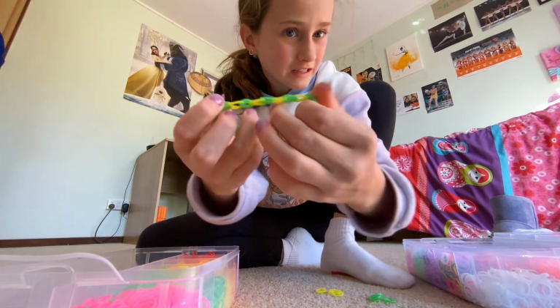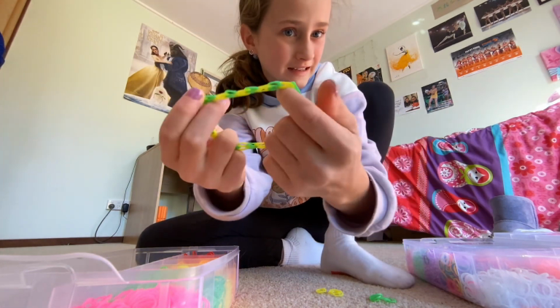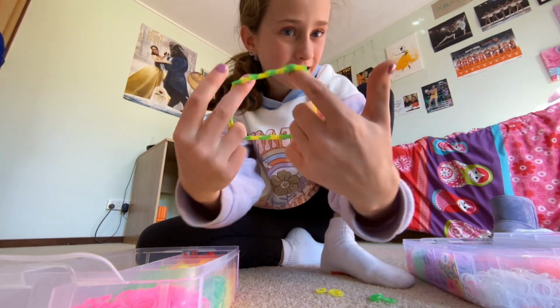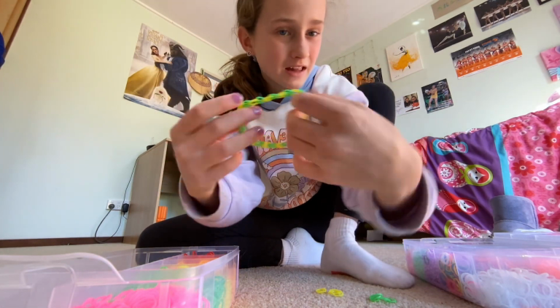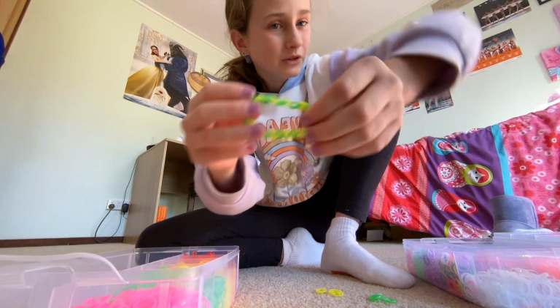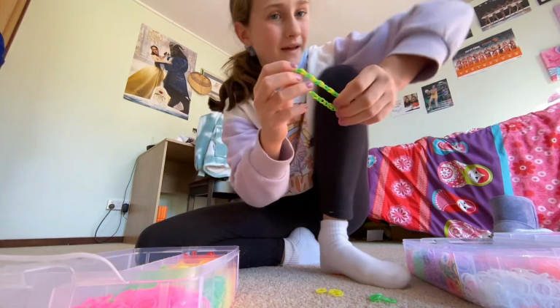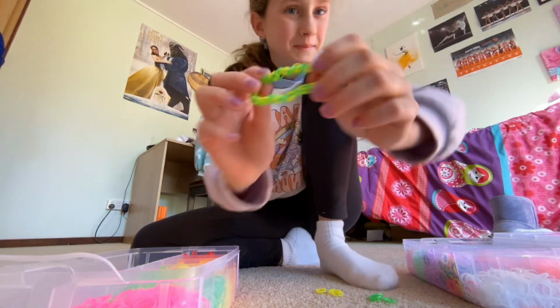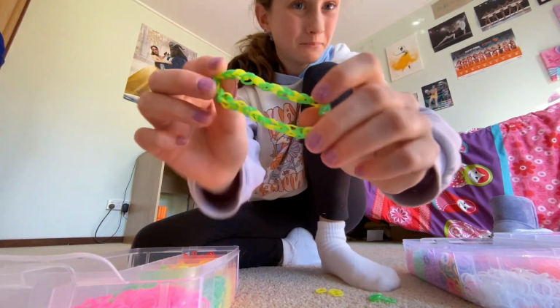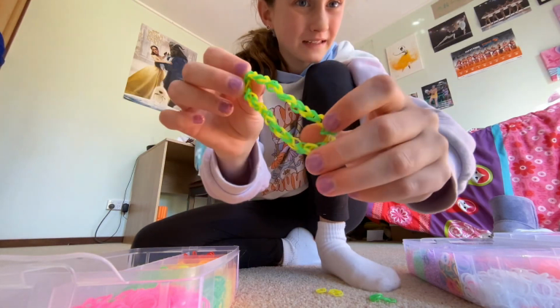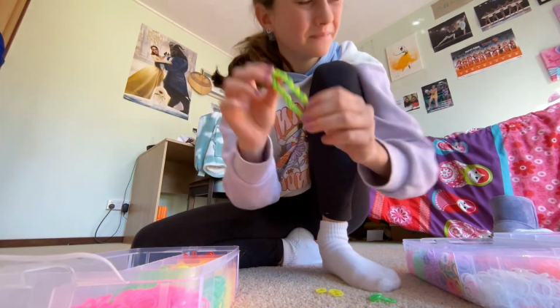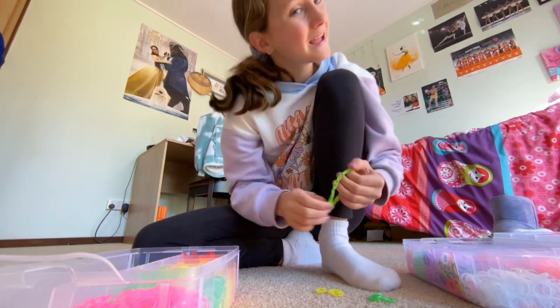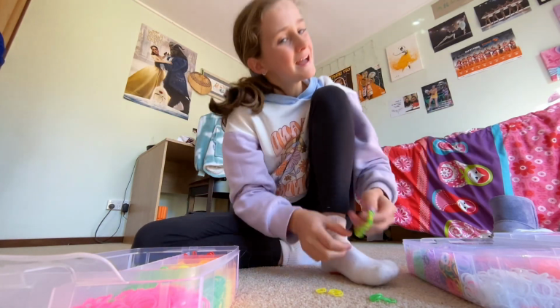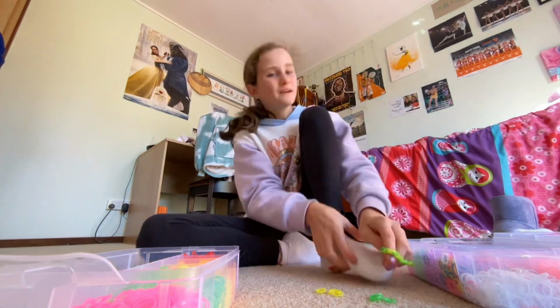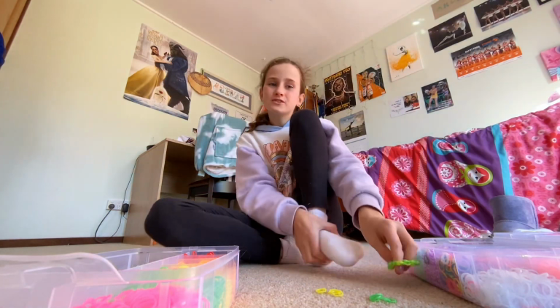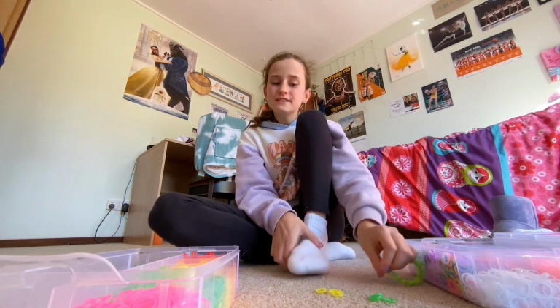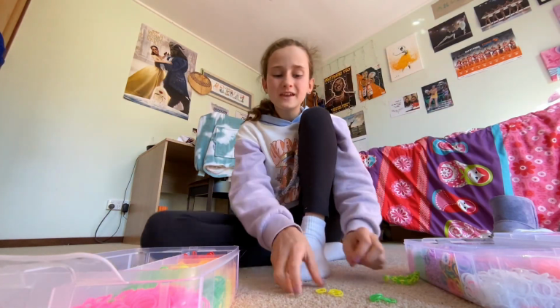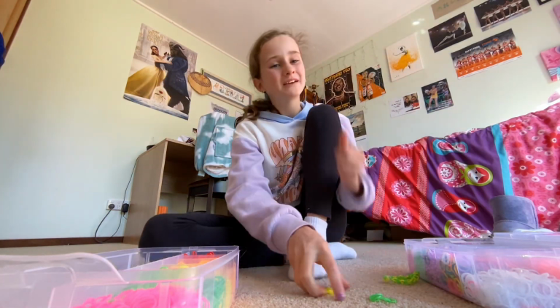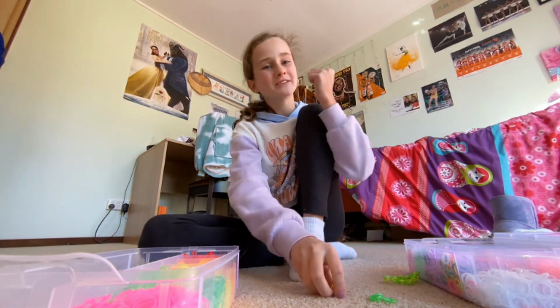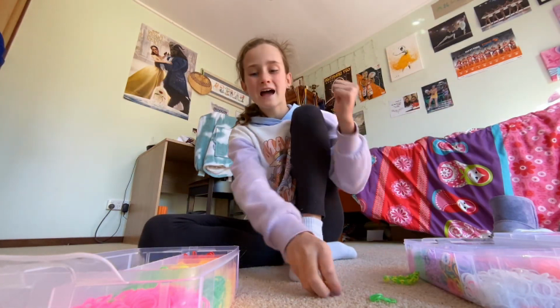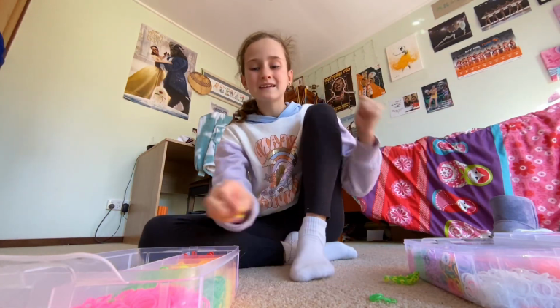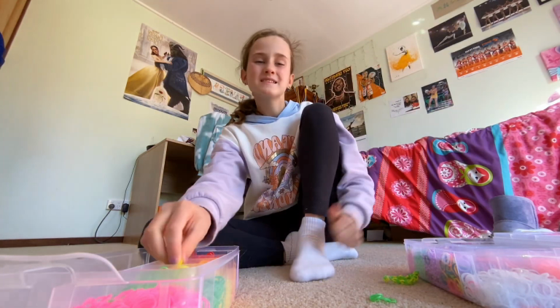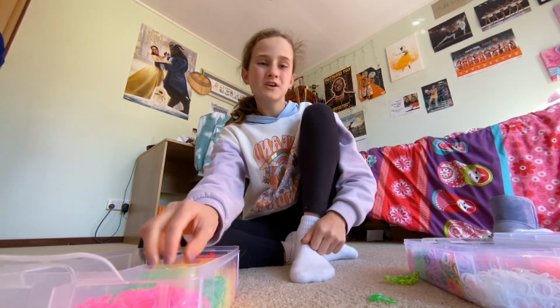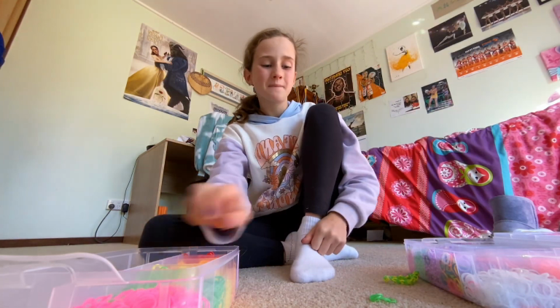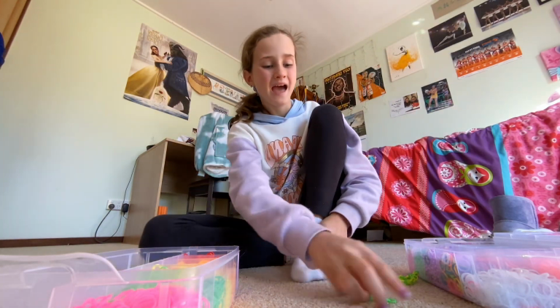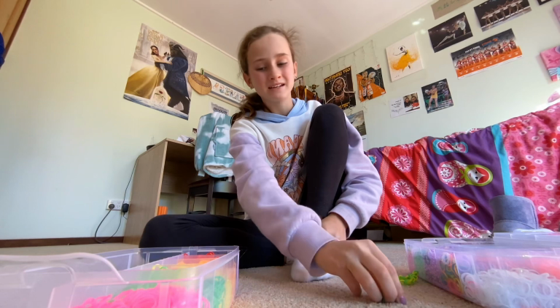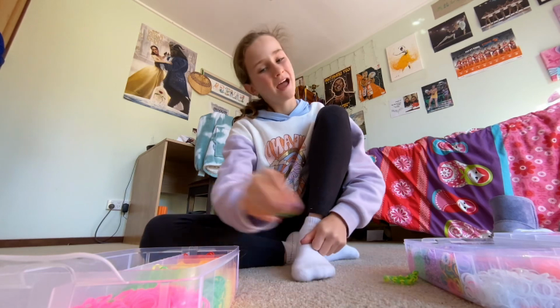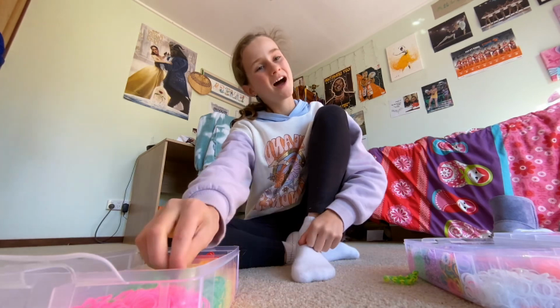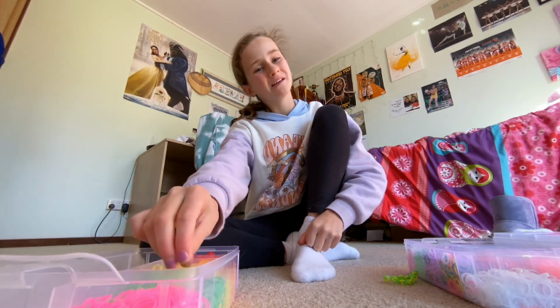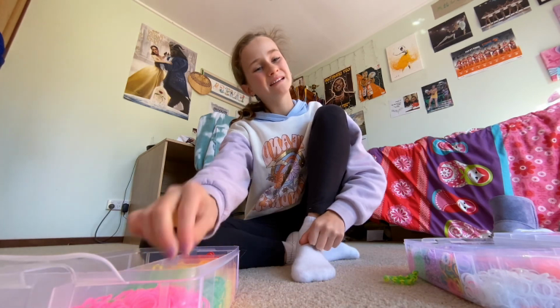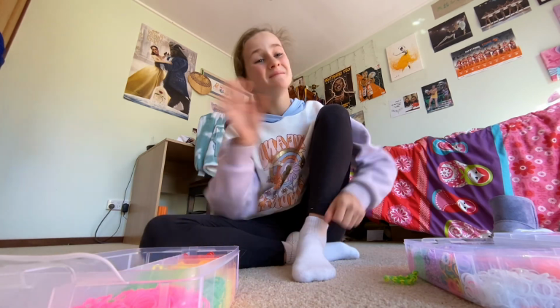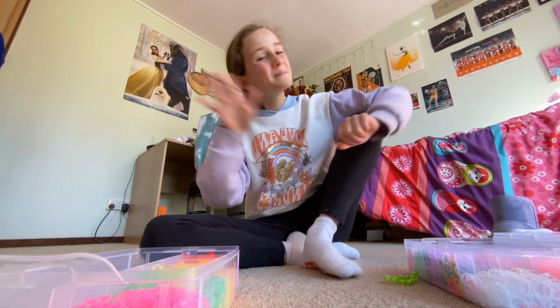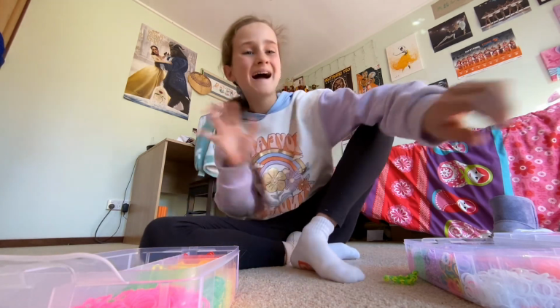And there you go, you've got your classic loom band bracelet! If you enjoyed this video make sure to like, subscribe and share. I'll see you next time, bye bye!